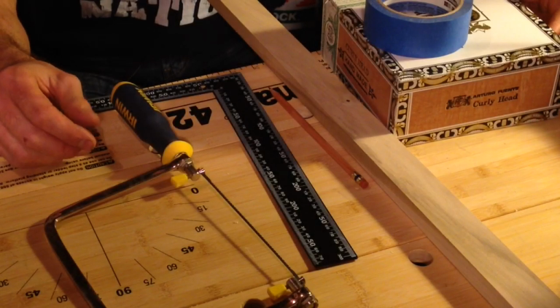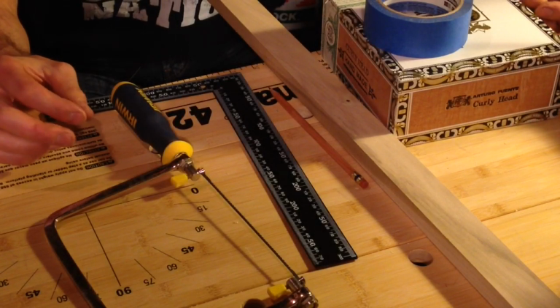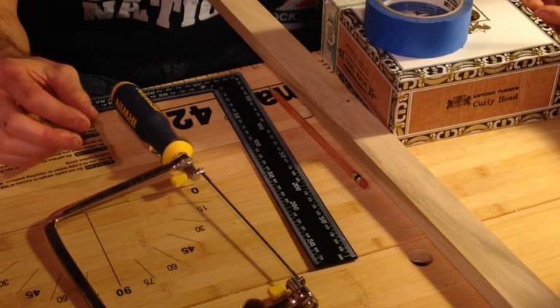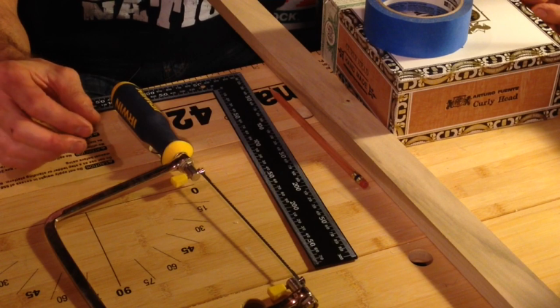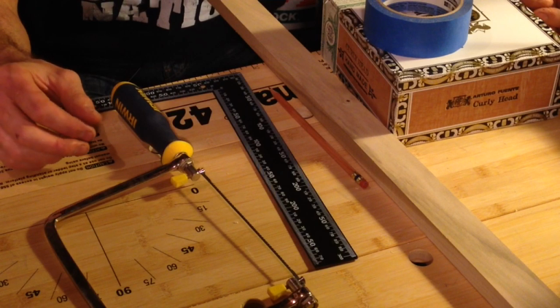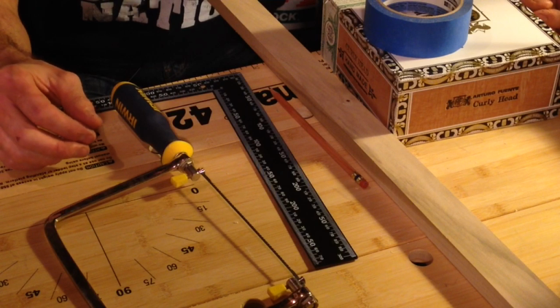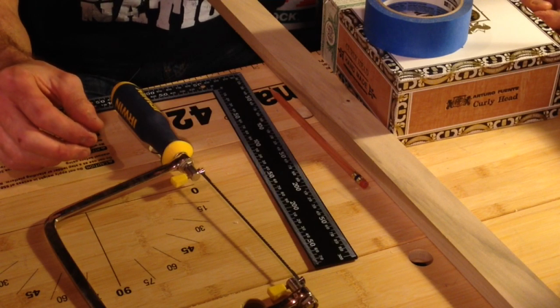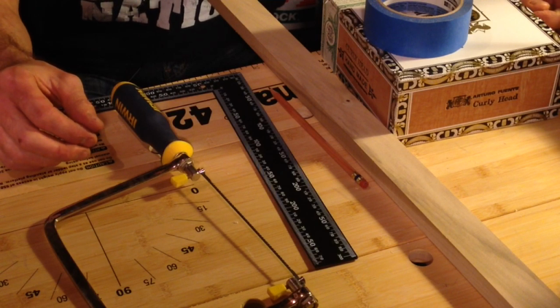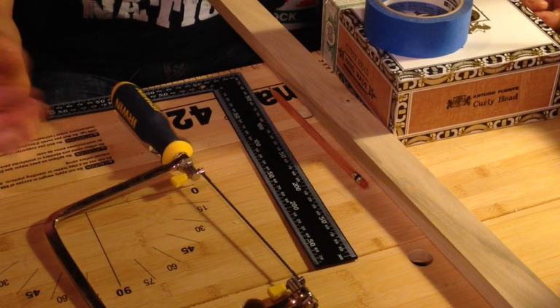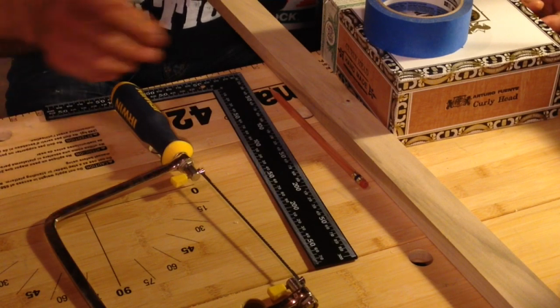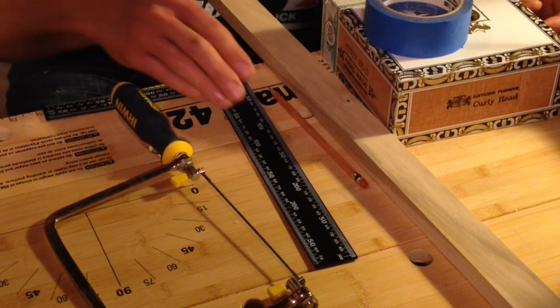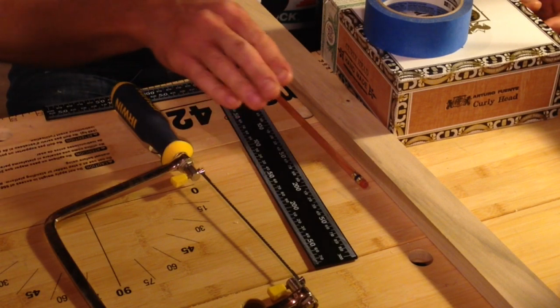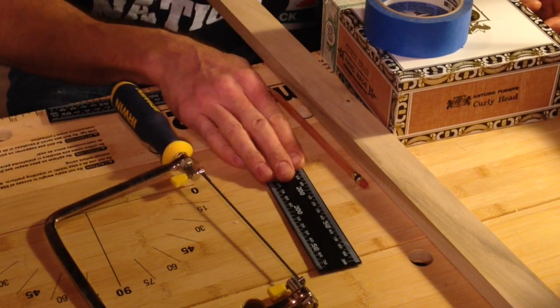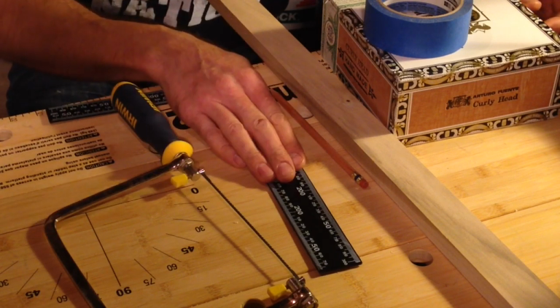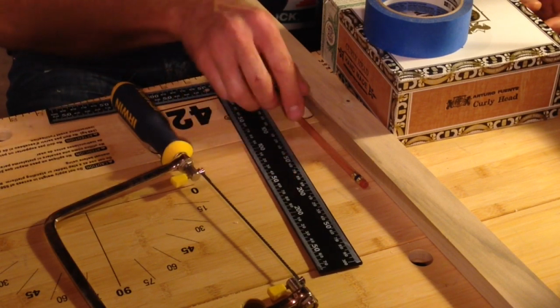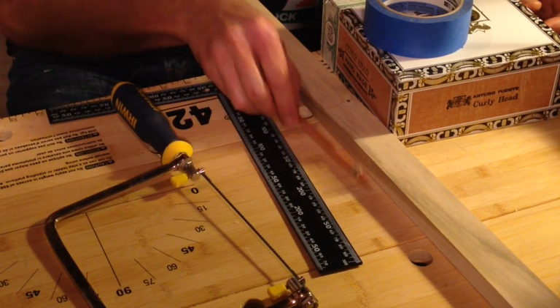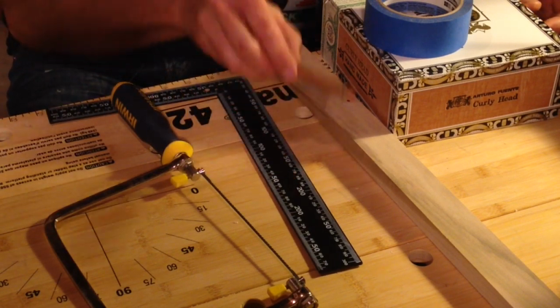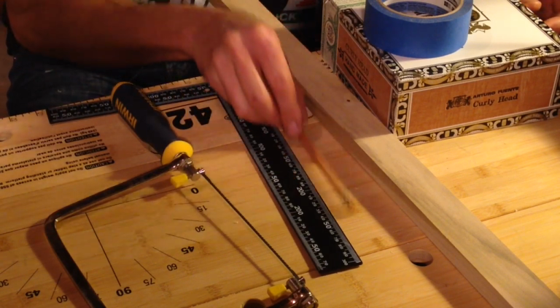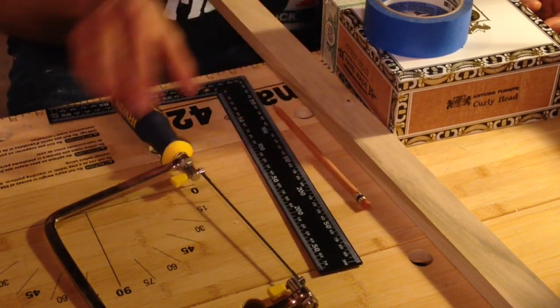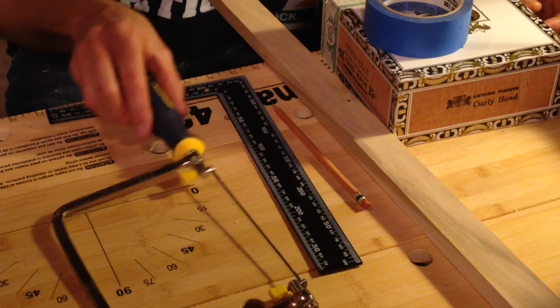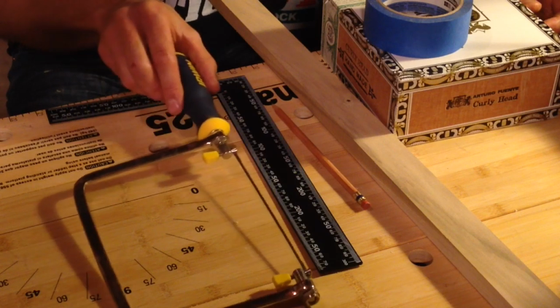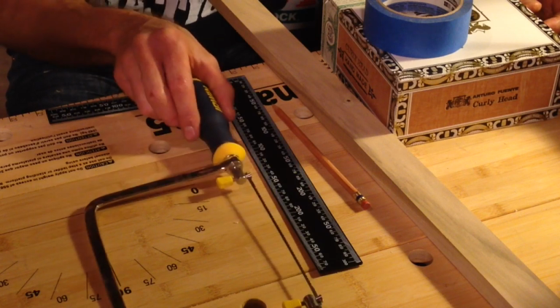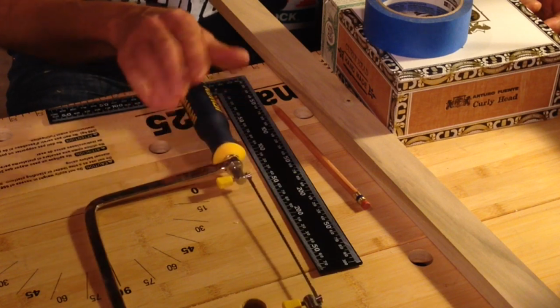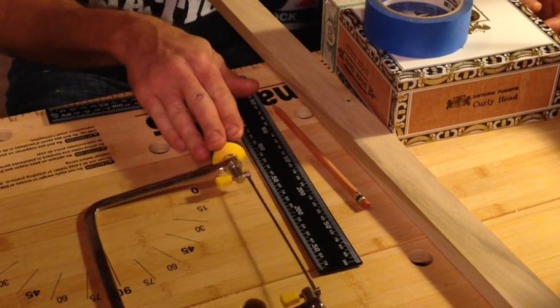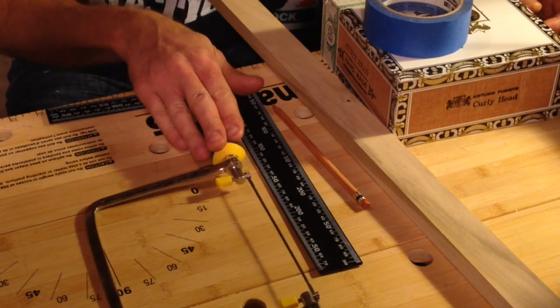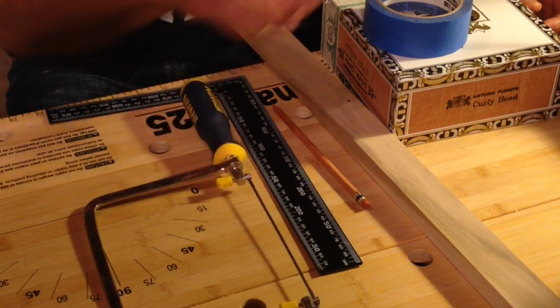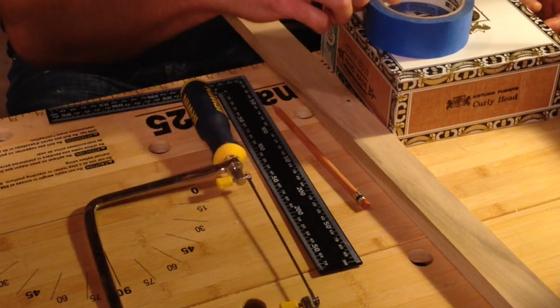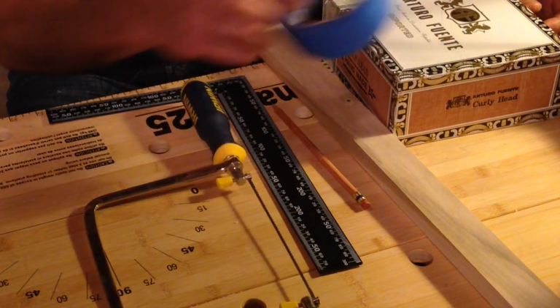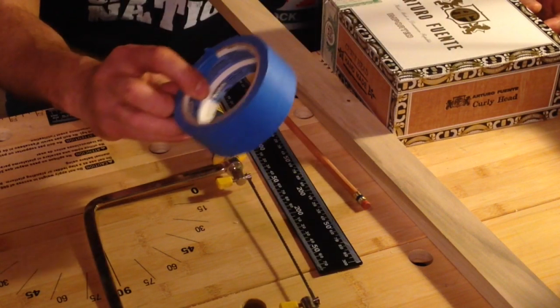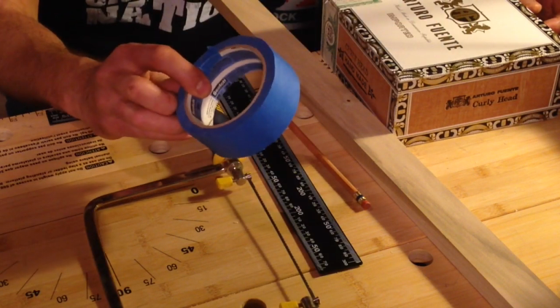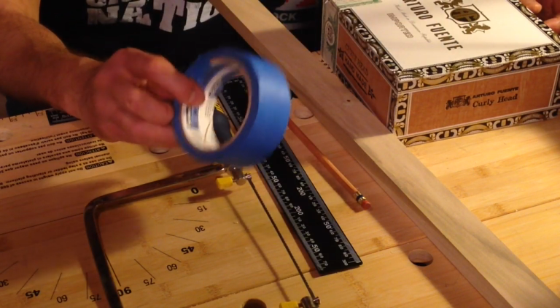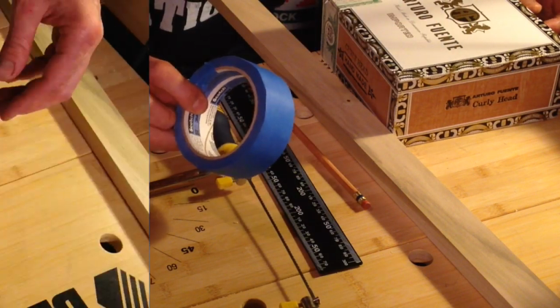Alright, the tools for this step in the project are really pretty simple. All you're going to need is something to measure with, something to write with, something to saw with — in this case a coping saw — and I like to use blue painter's tape.